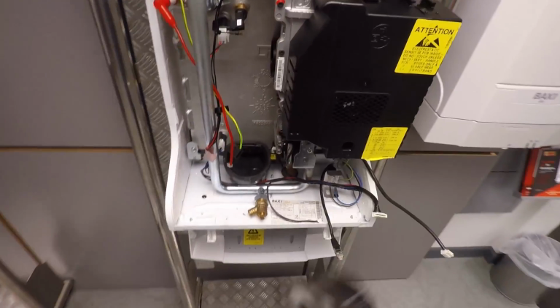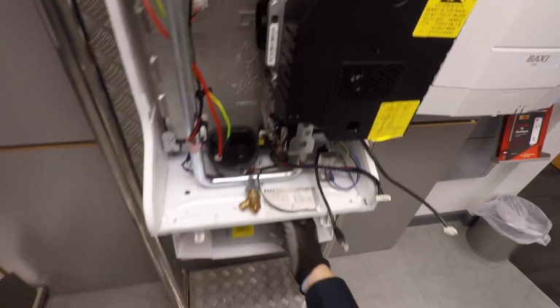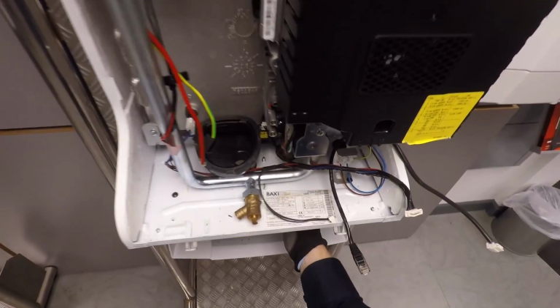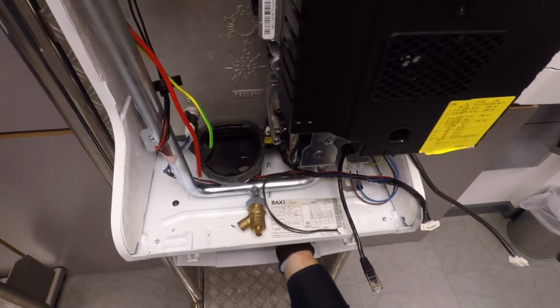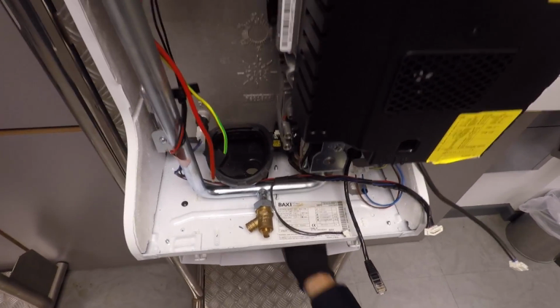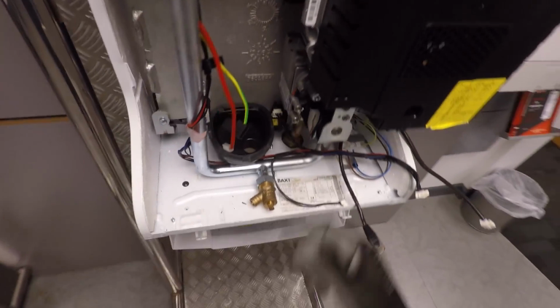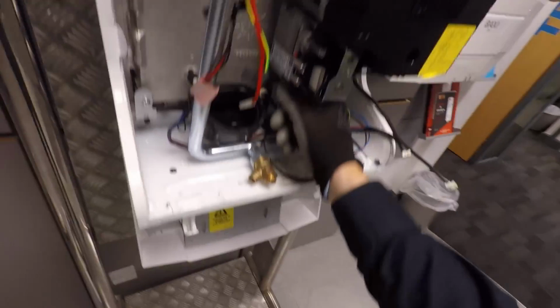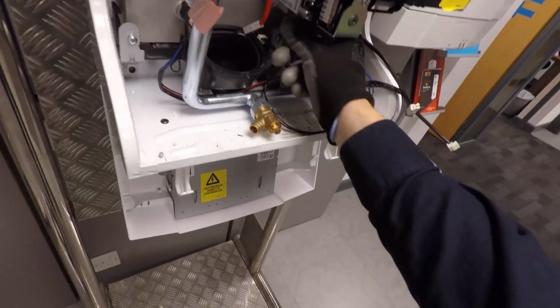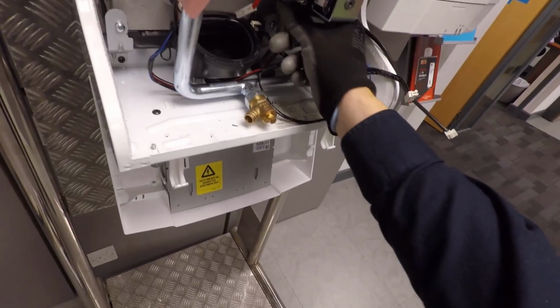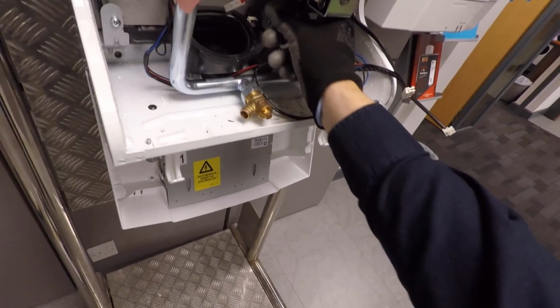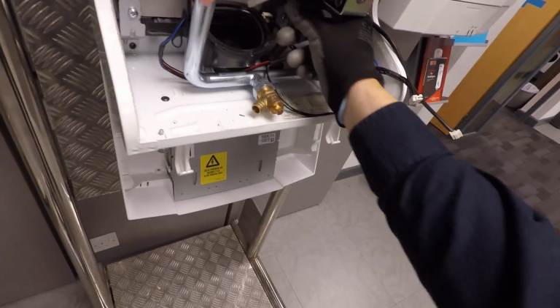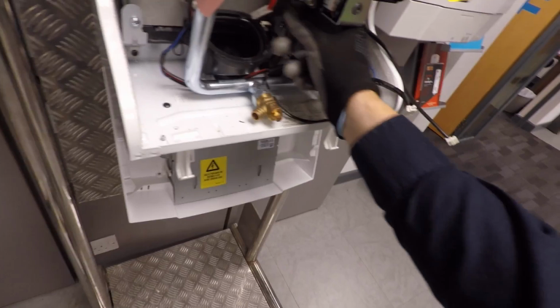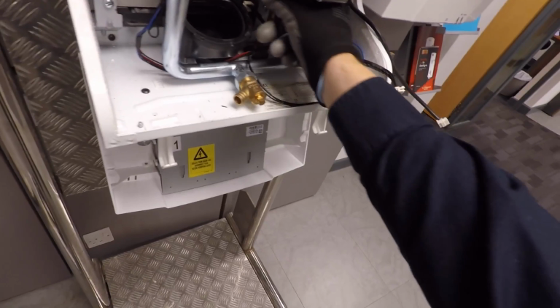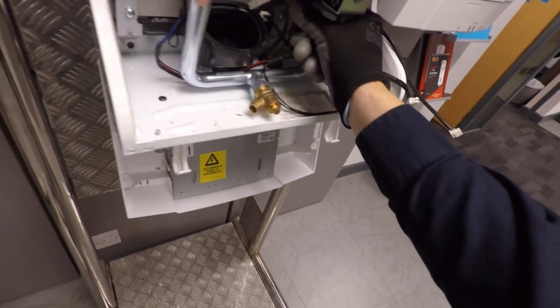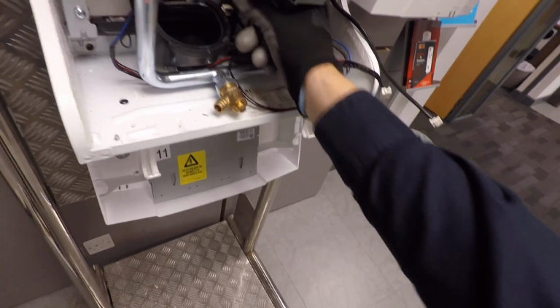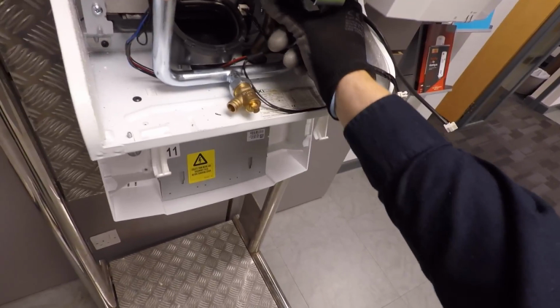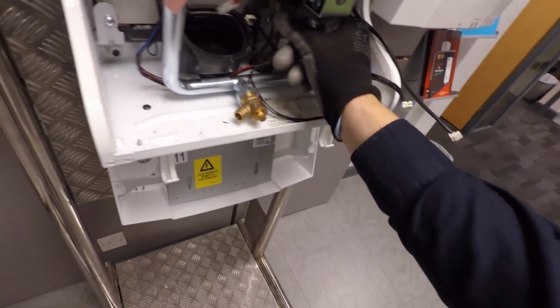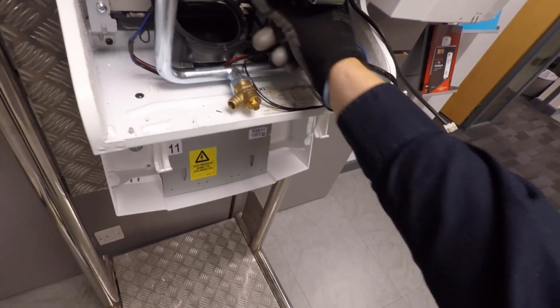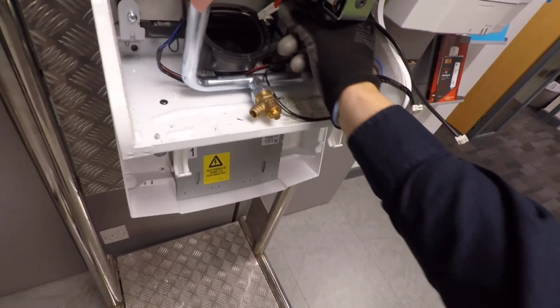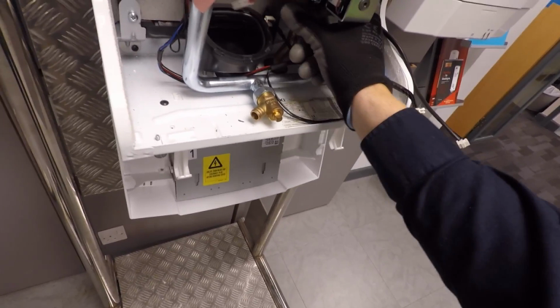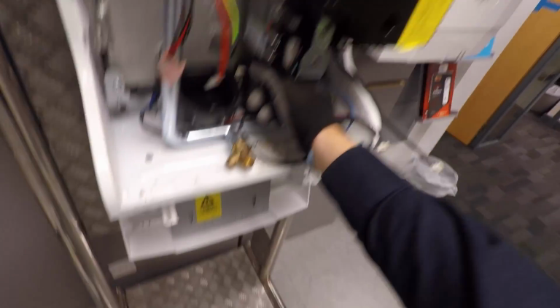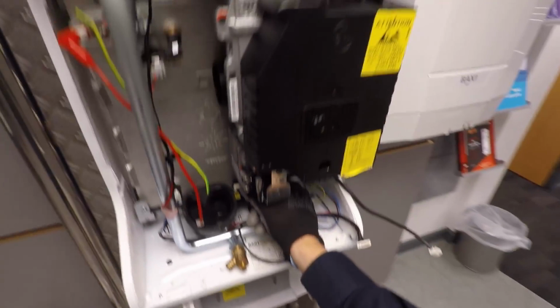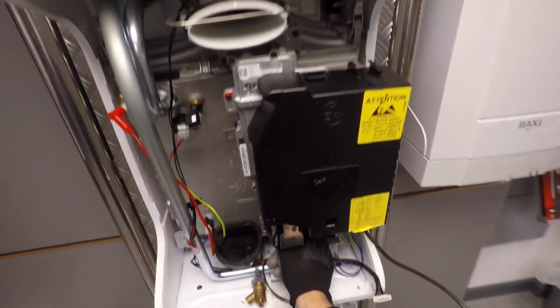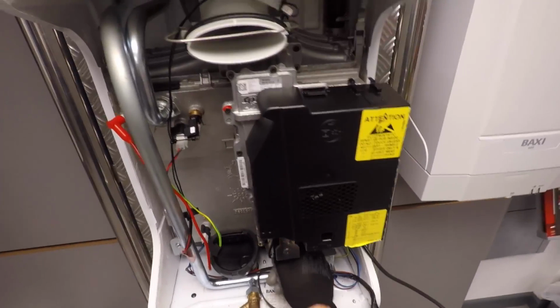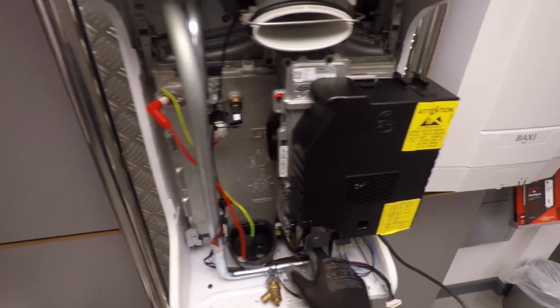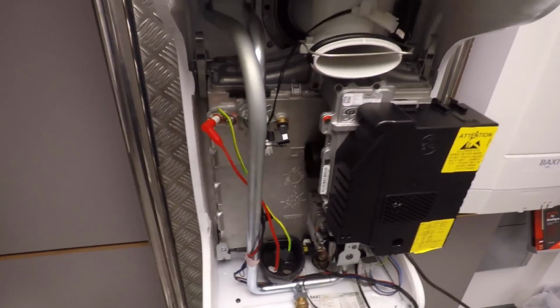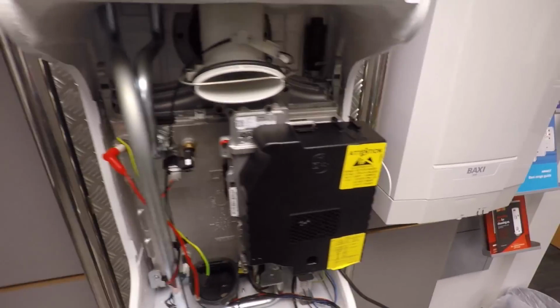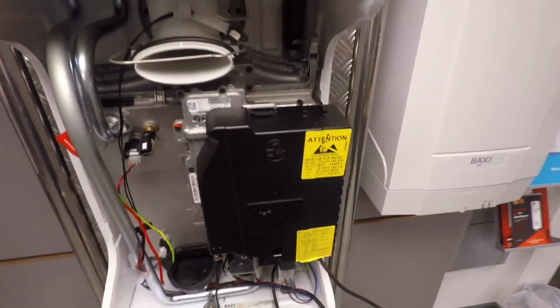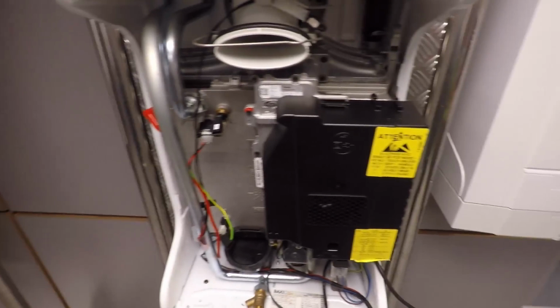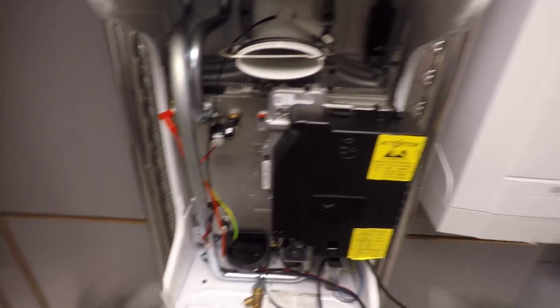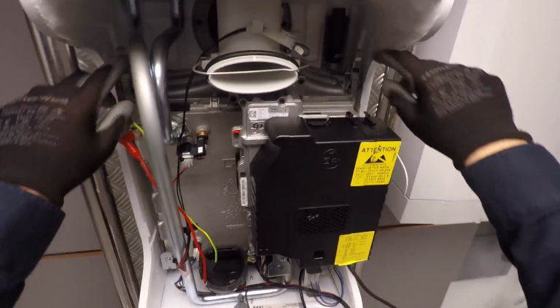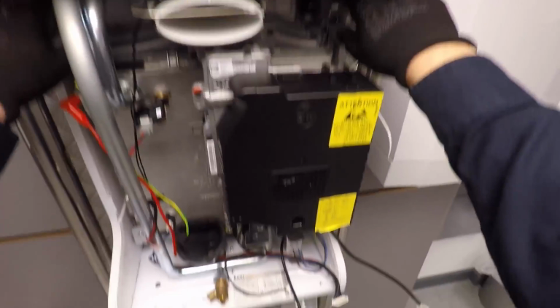Turn the gas off. If I undo the little union there — obviously you'd need a spanner normally — you're not going to find any special fibre washers in there at all, so it's just a standard 22mm fibre washer.